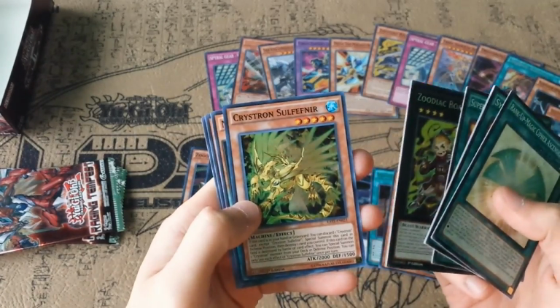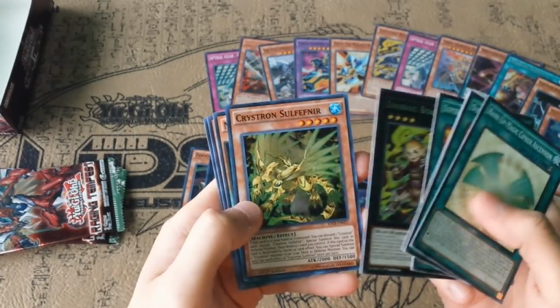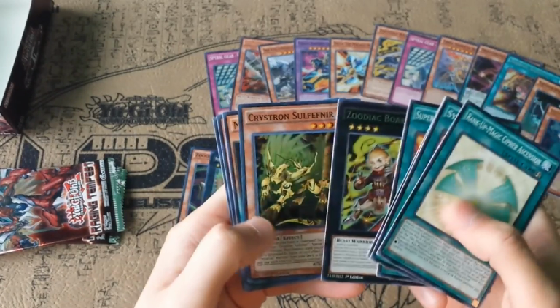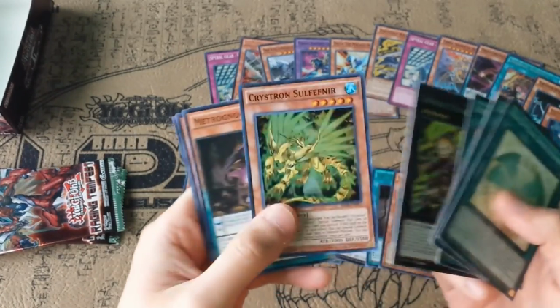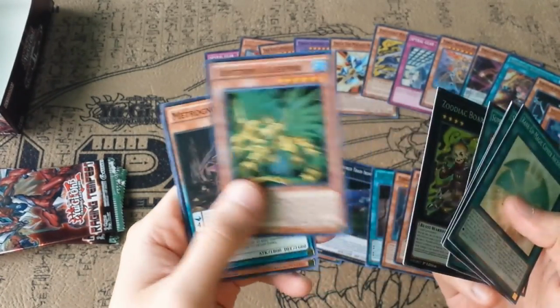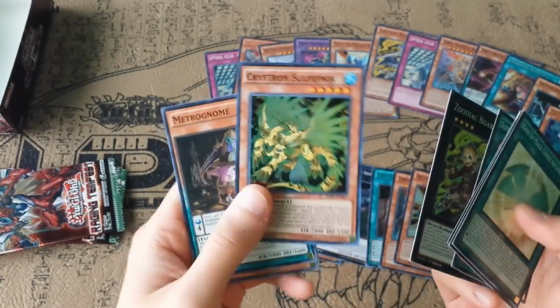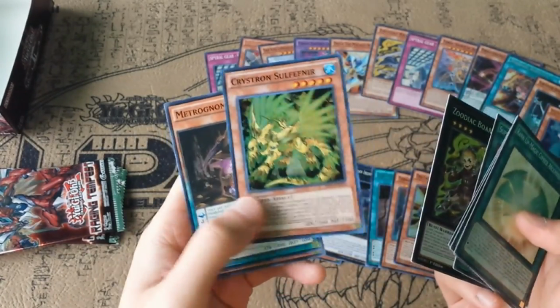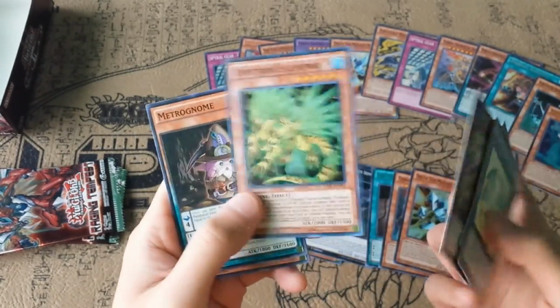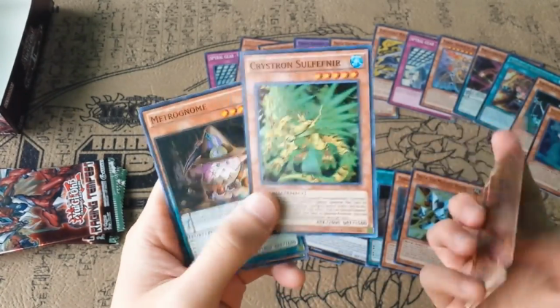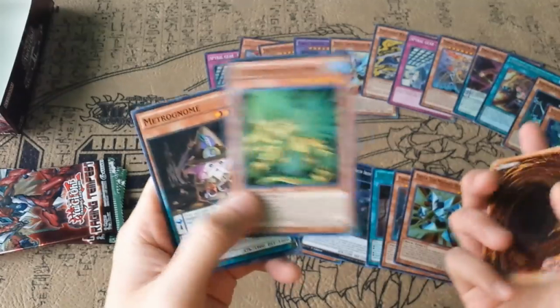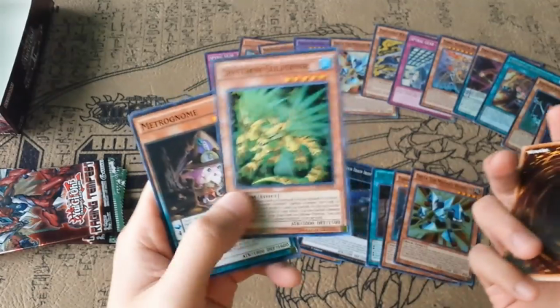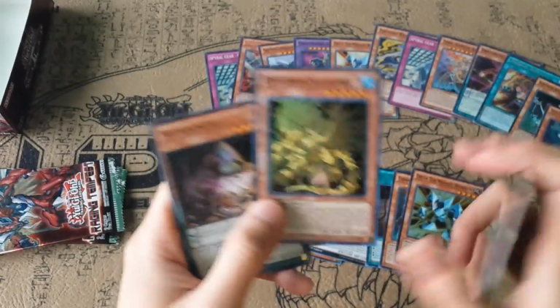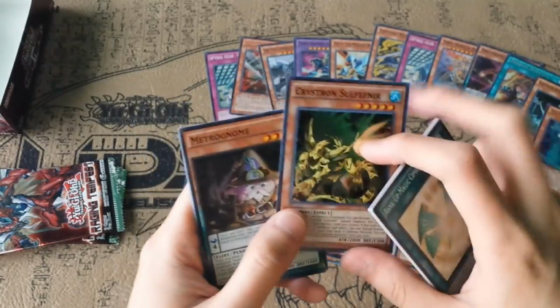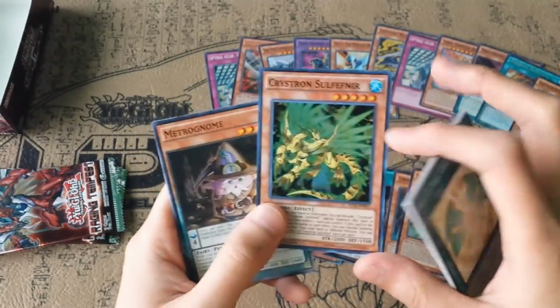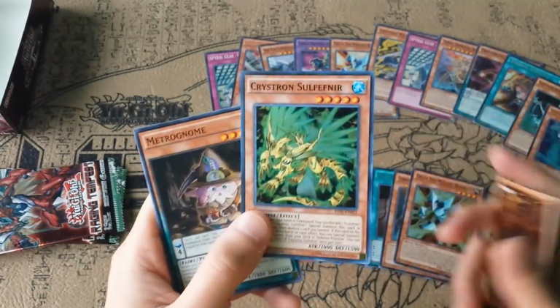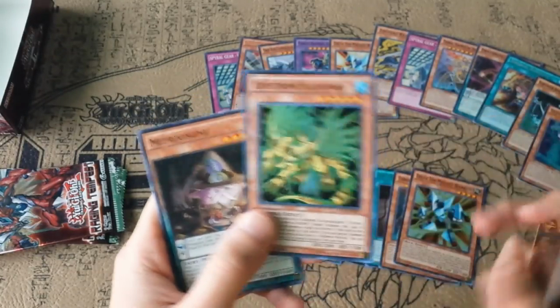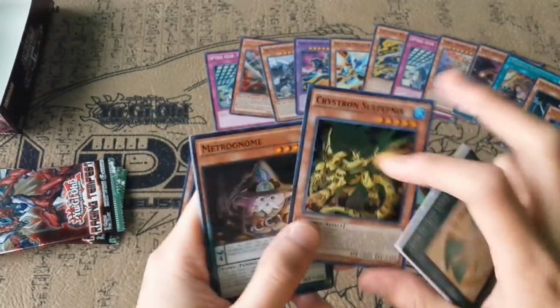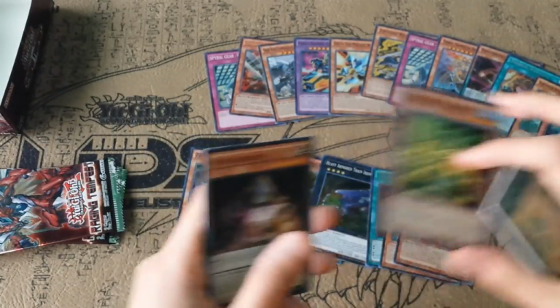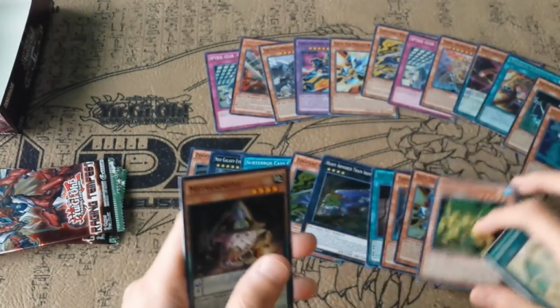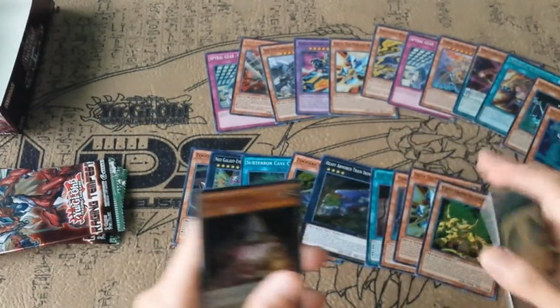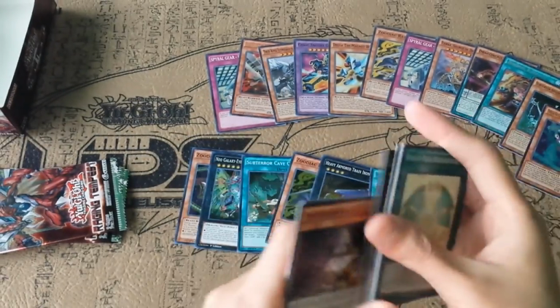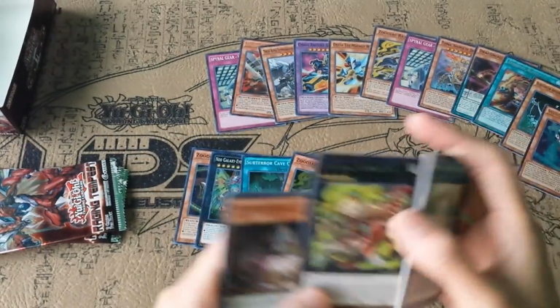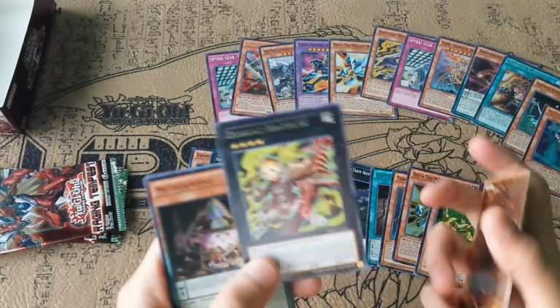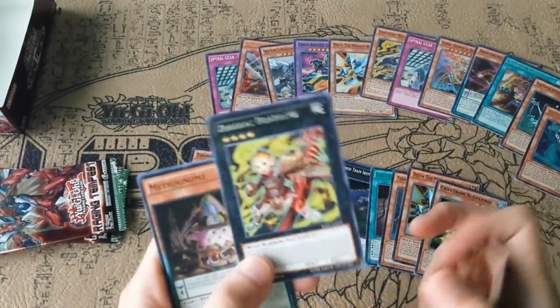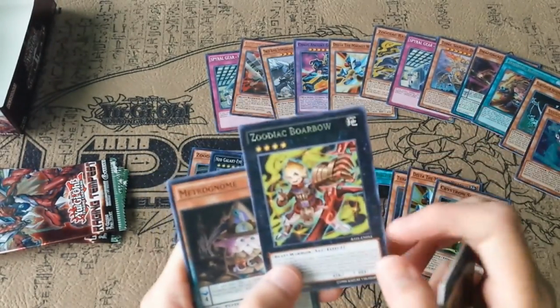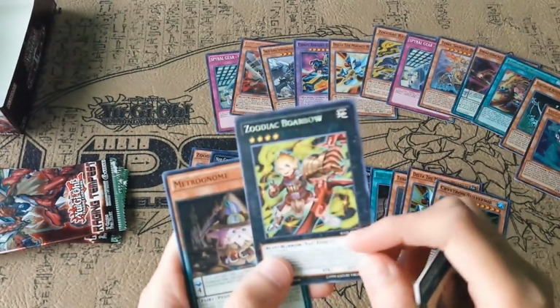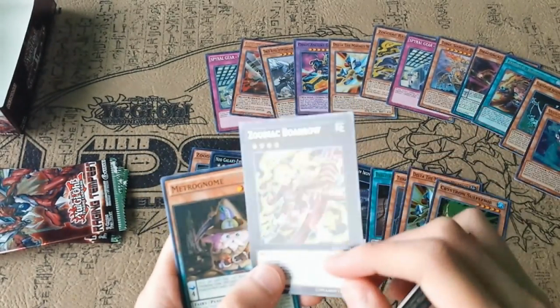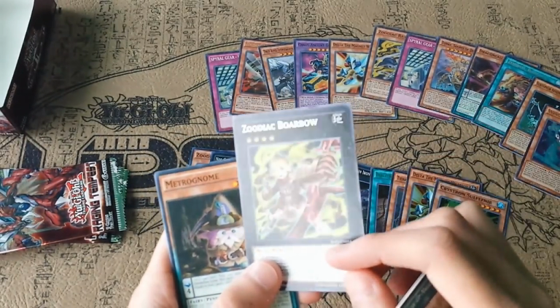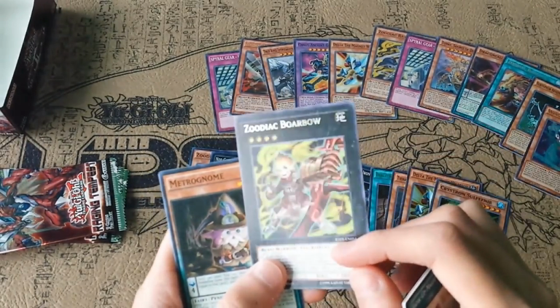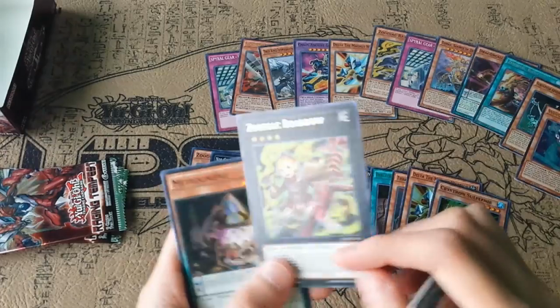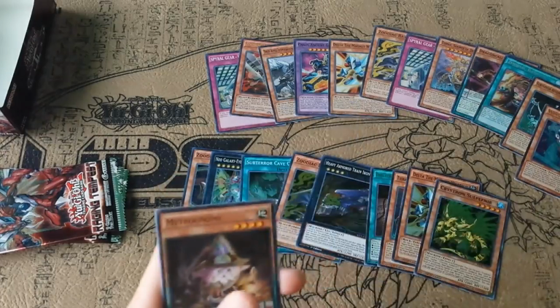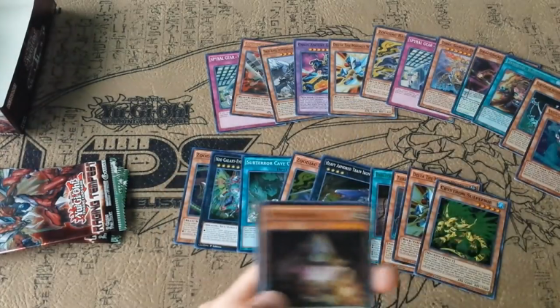Crystron Sulphanir — this card actually helps the deck a lot. Even though it's a level 5, a lot of its effects are pretty useful. And another Borbao.